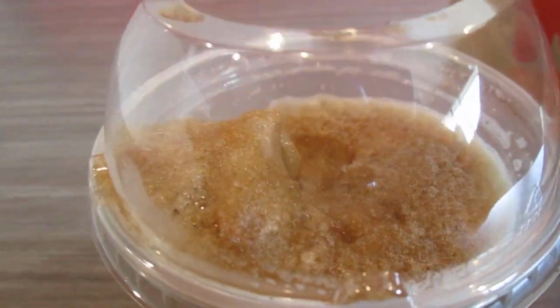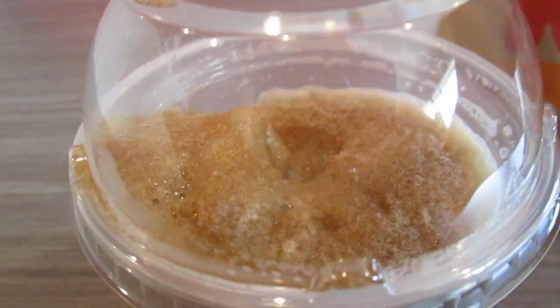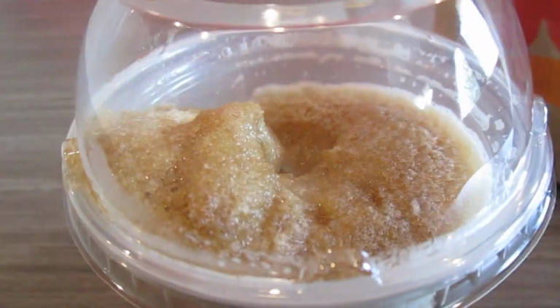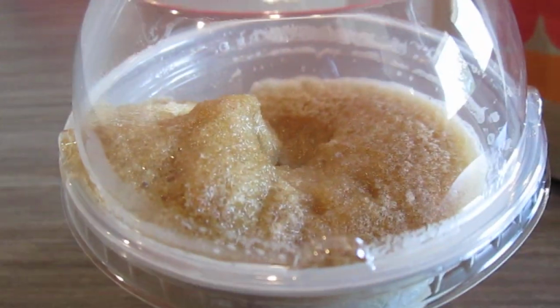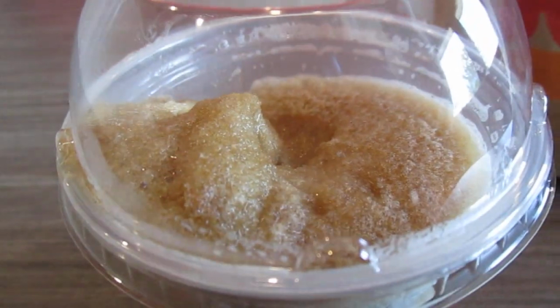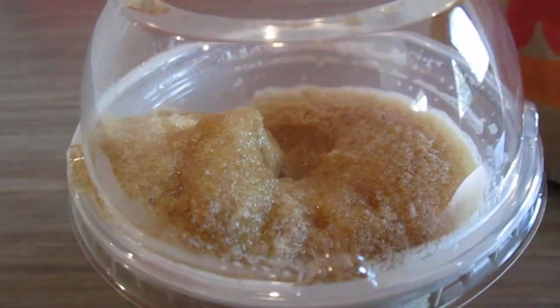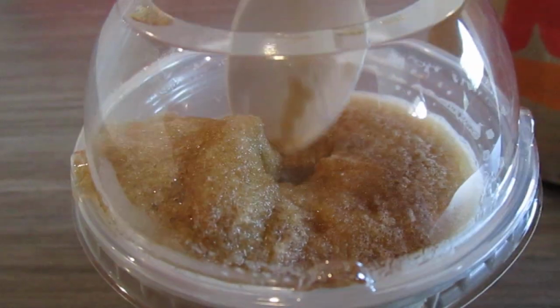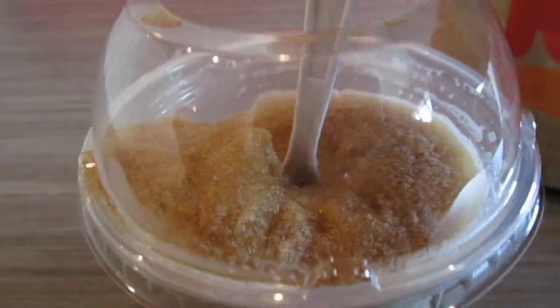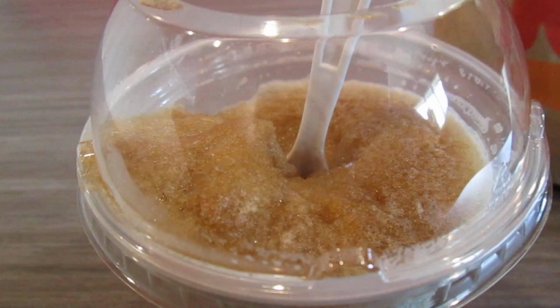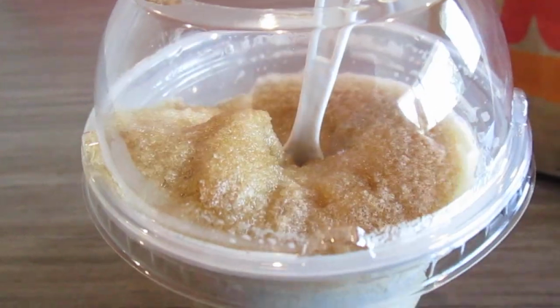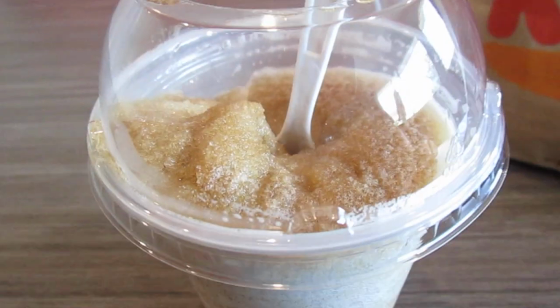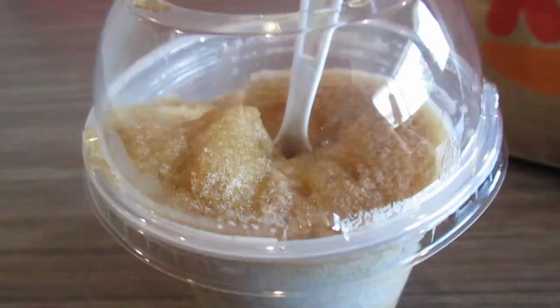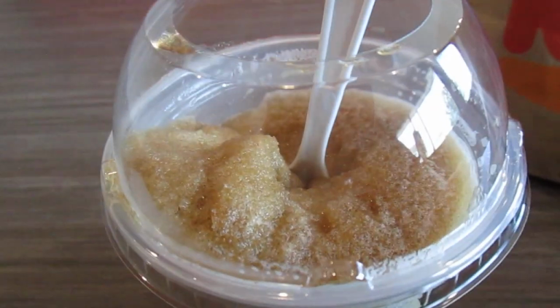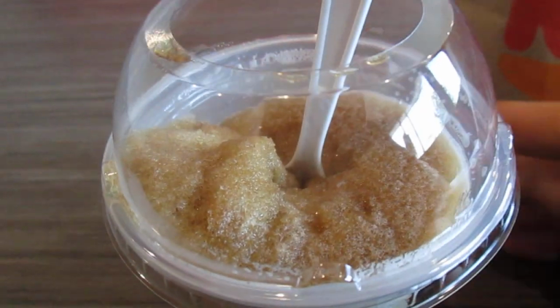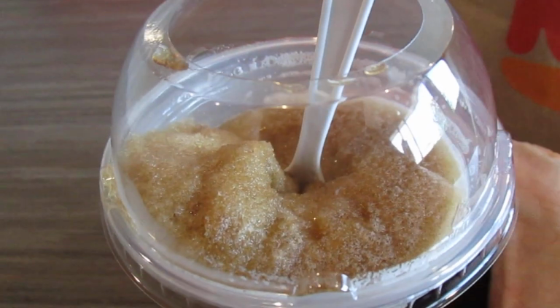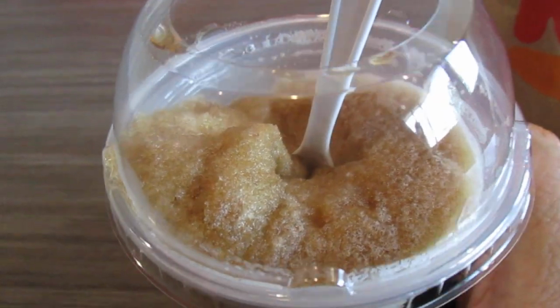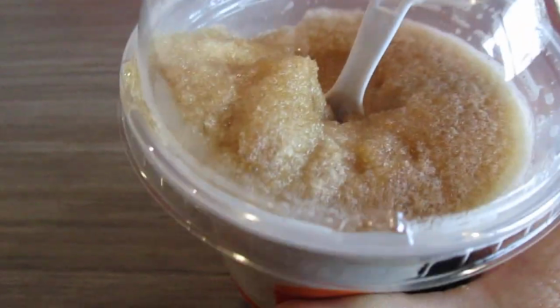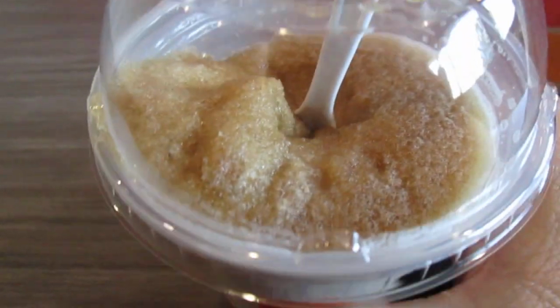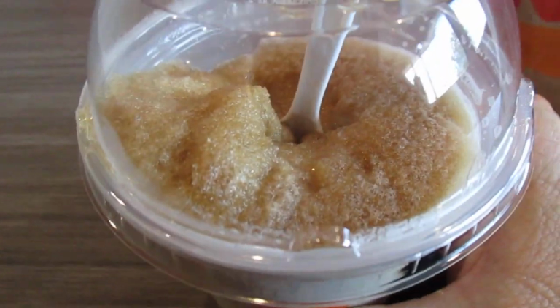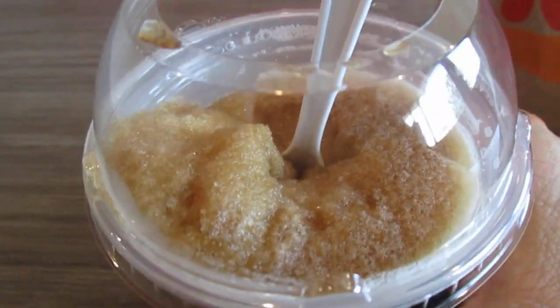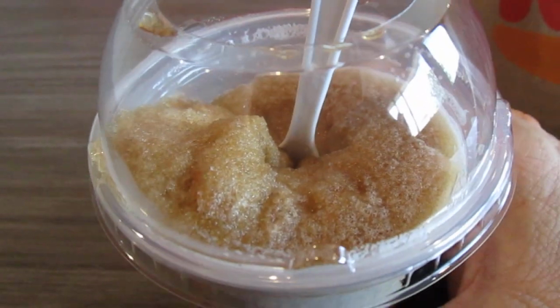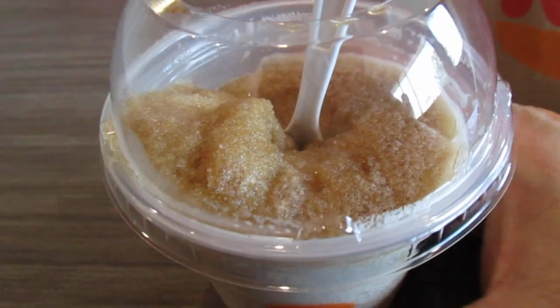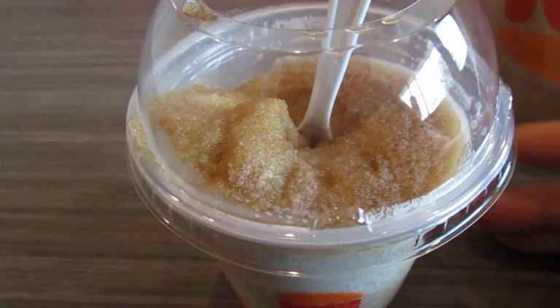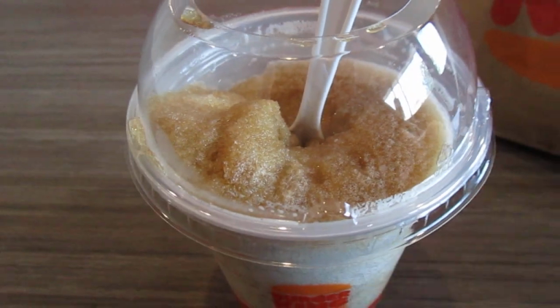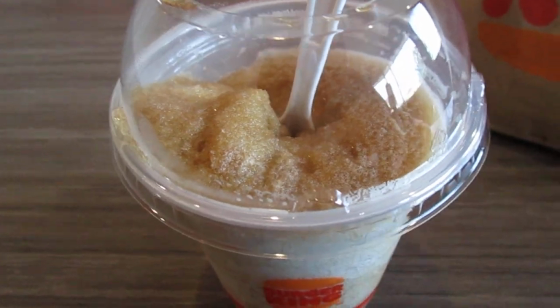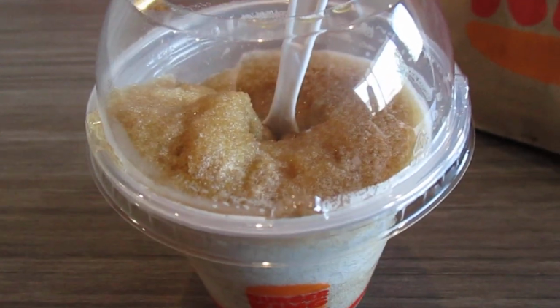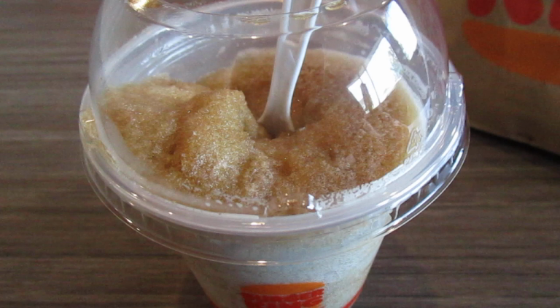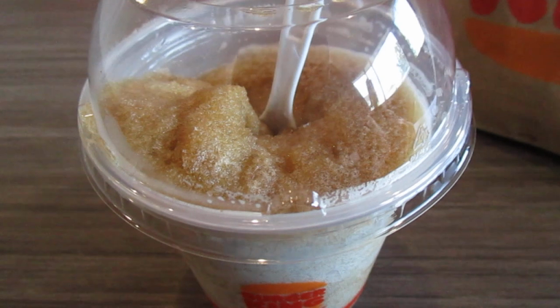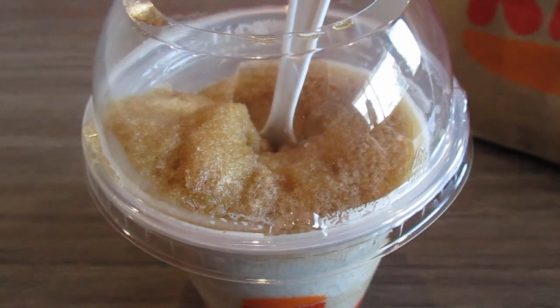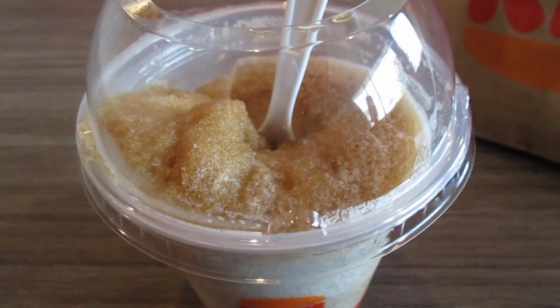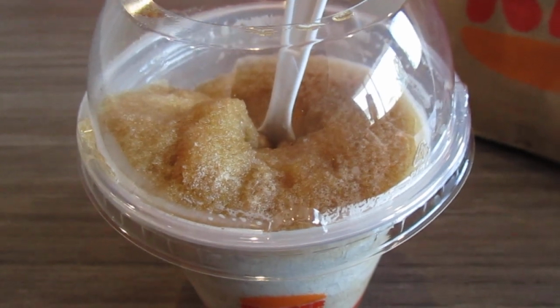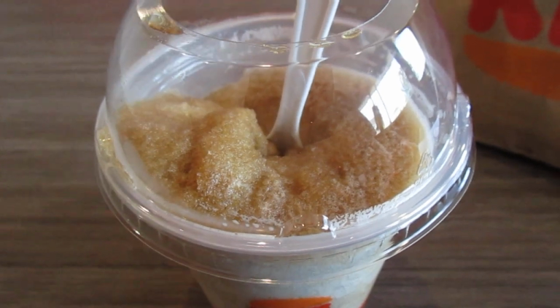This is very good. For a dollar, you can't beat it. I give the Frozen Coke Fanta an eight out of ten.